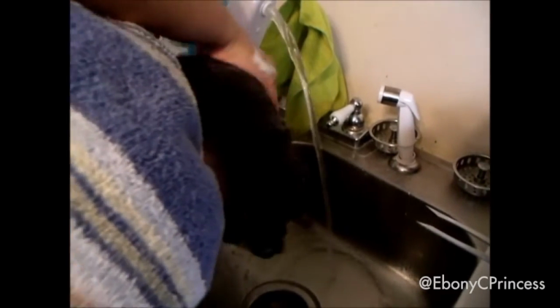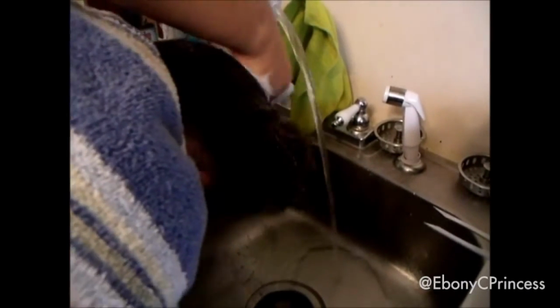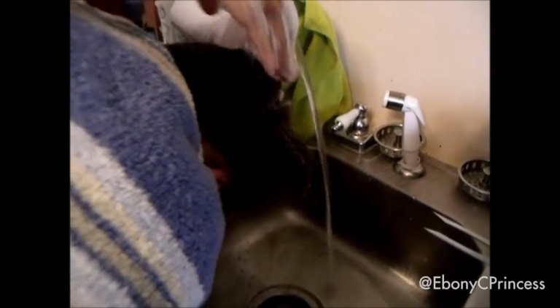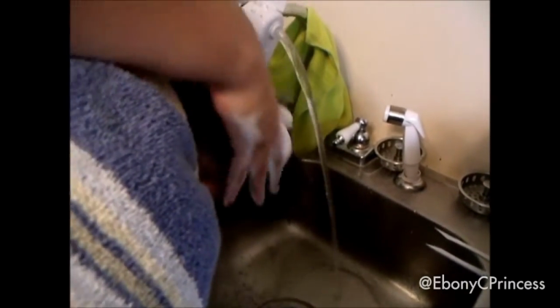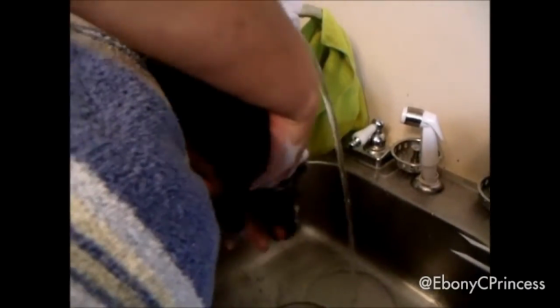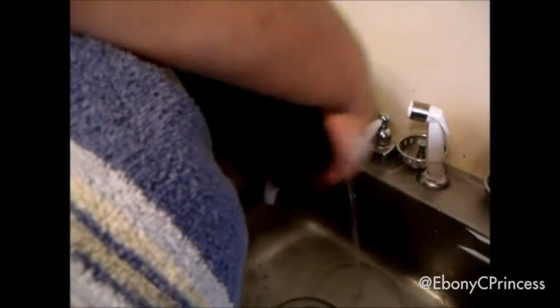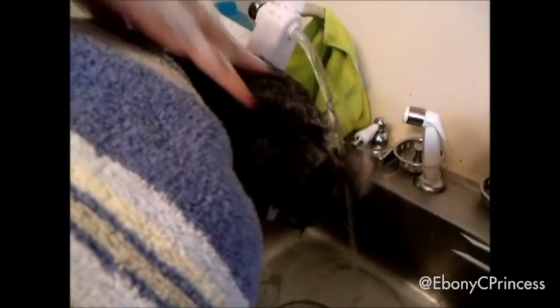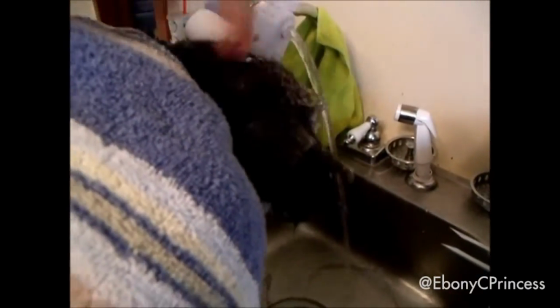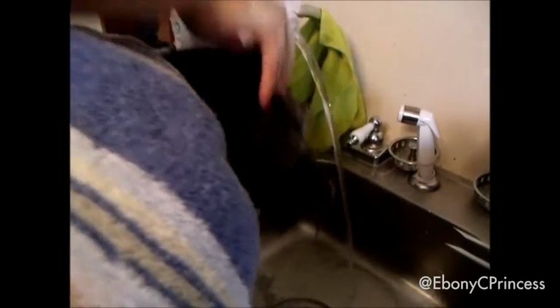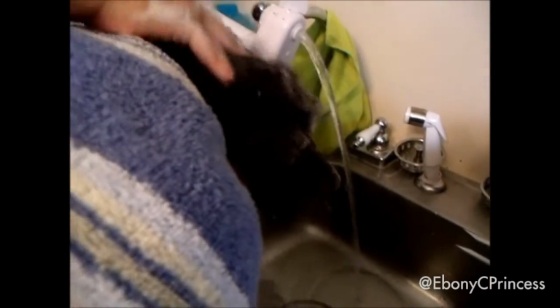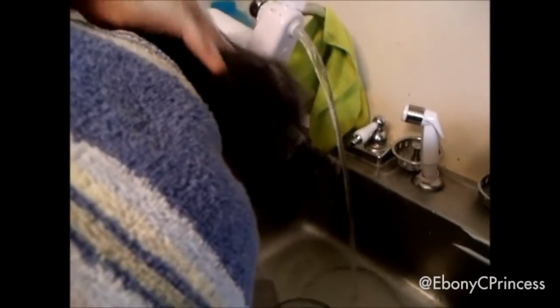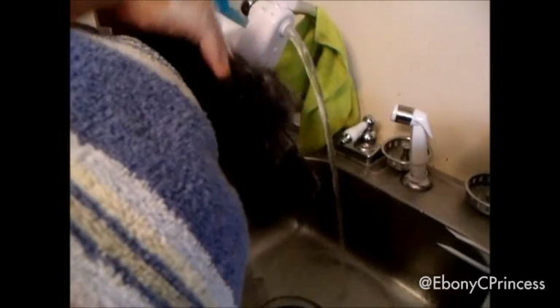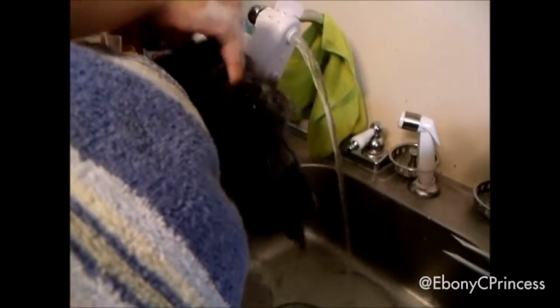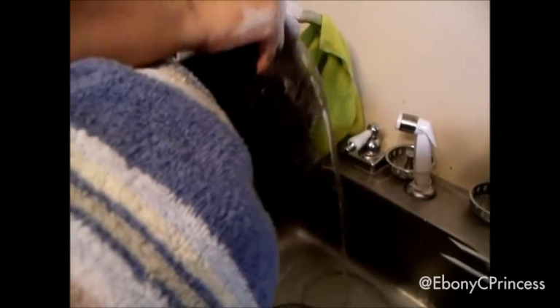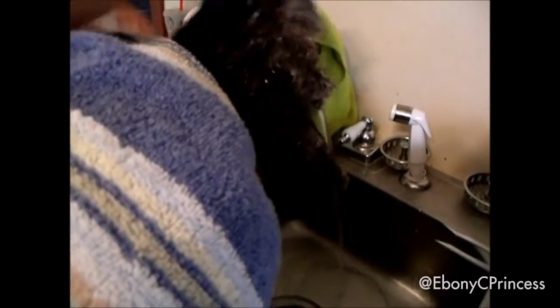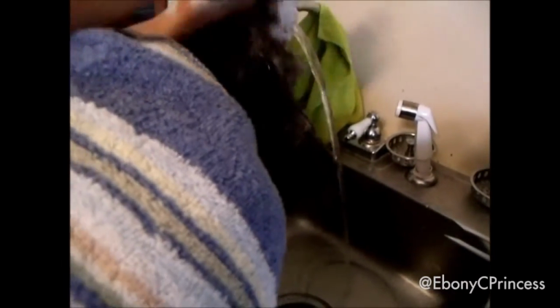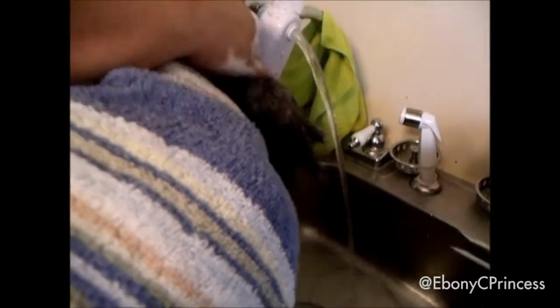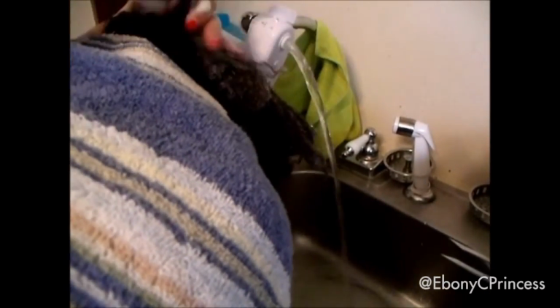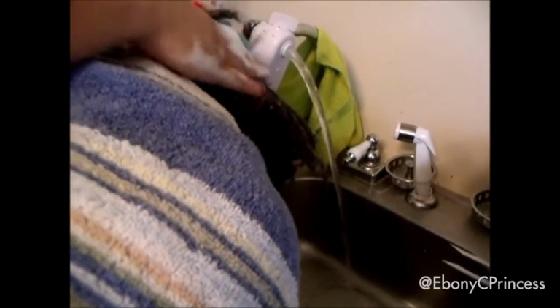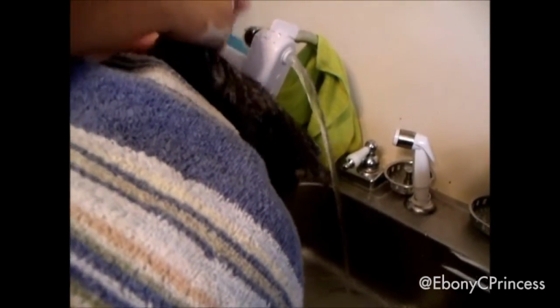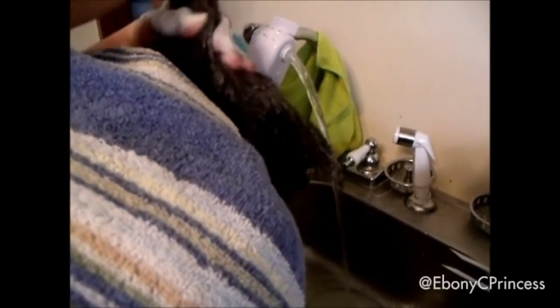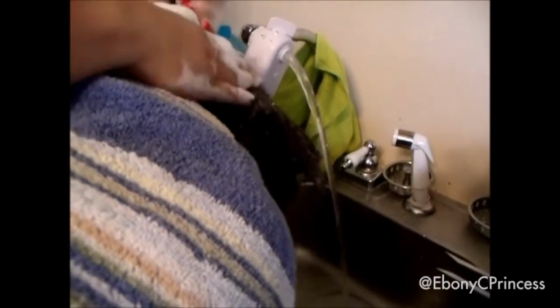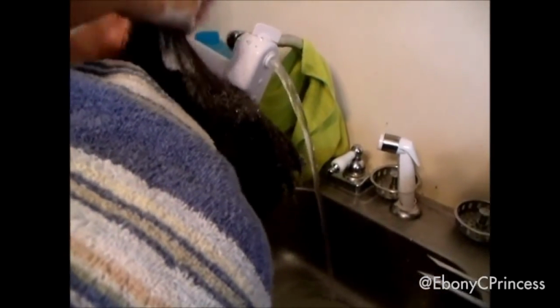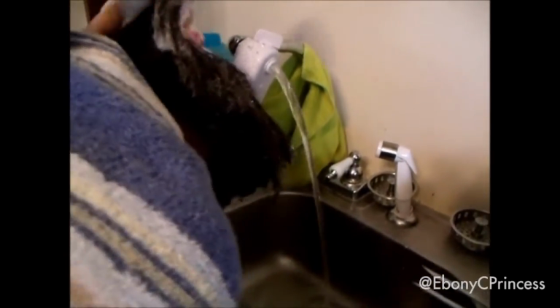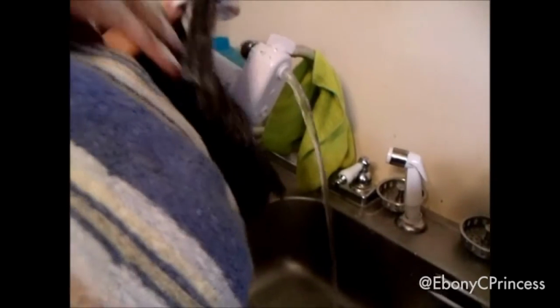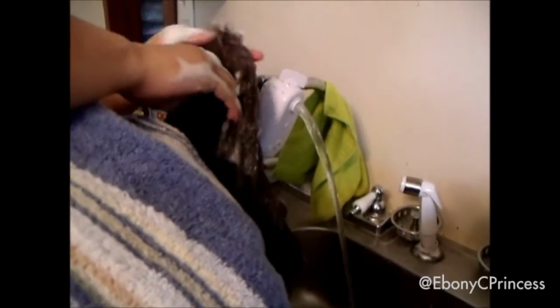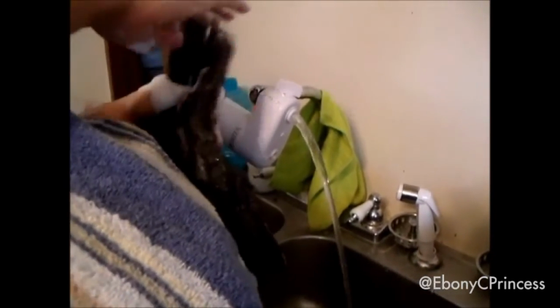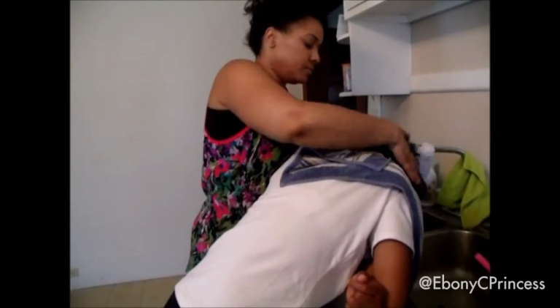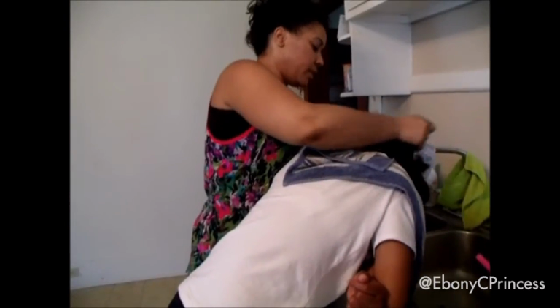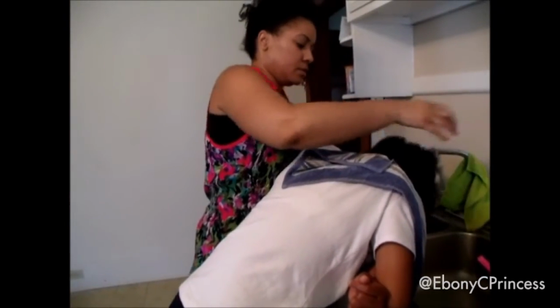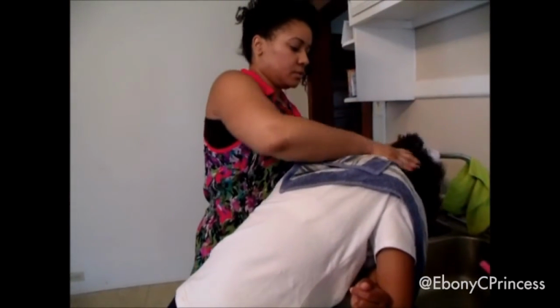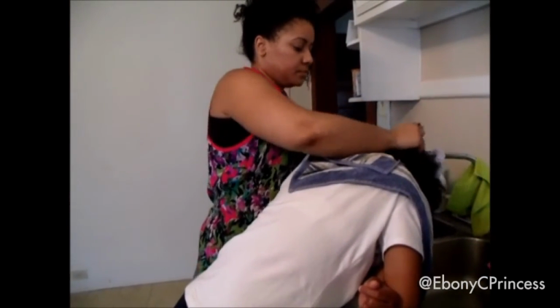I began by washing her hair with the shampoo. Her hair is a type 3c texture — it's really soft, it's not very coarse, and it's curly more than kinky, unlike her mother's and my hair.